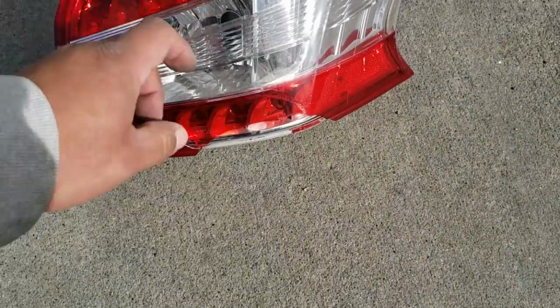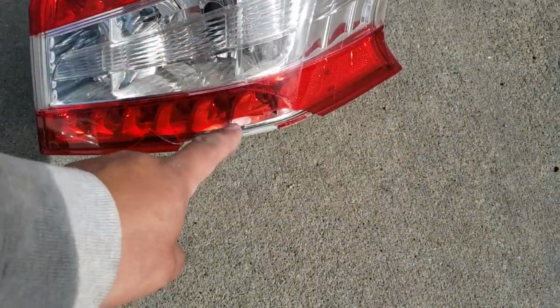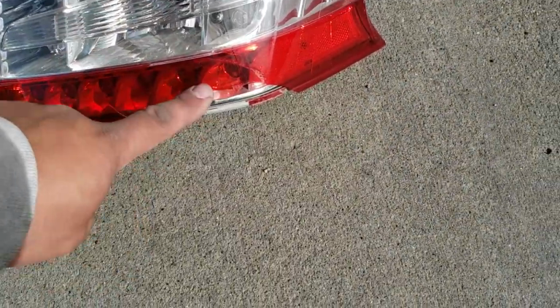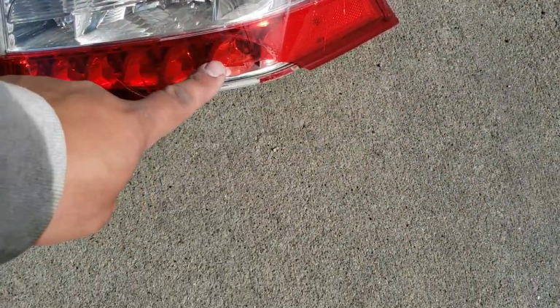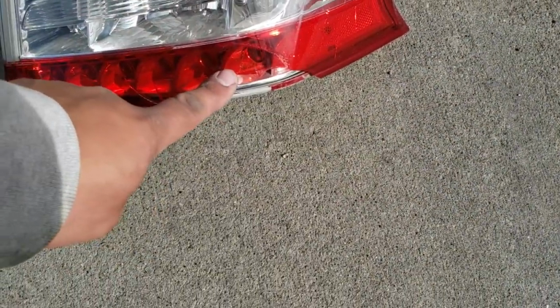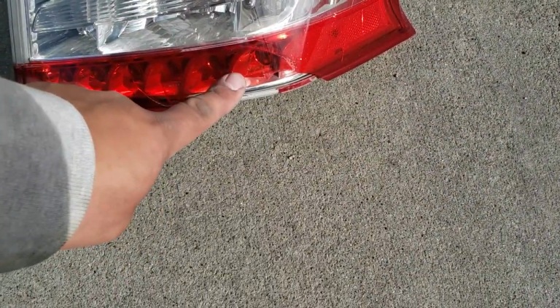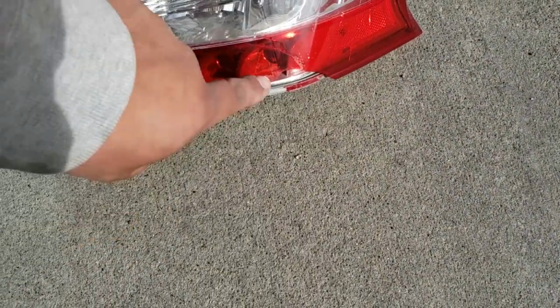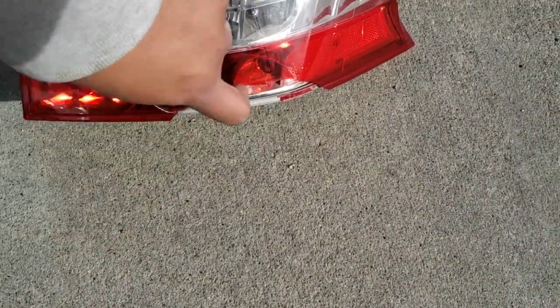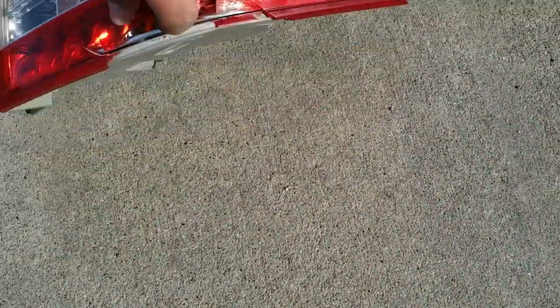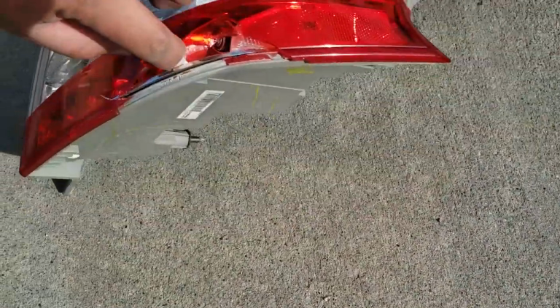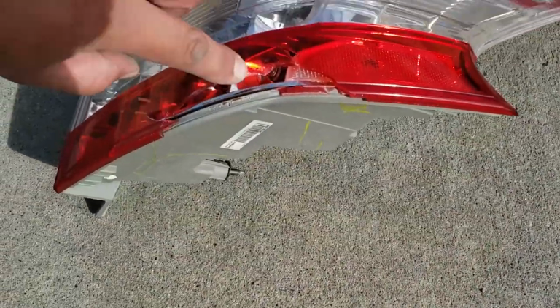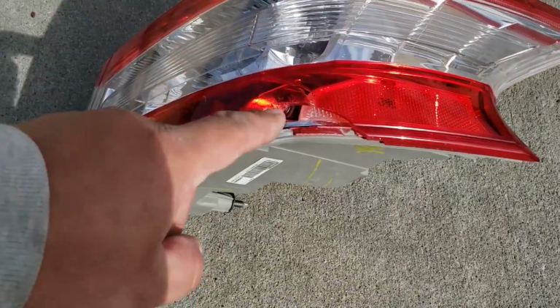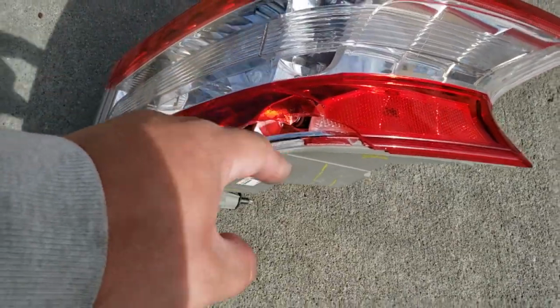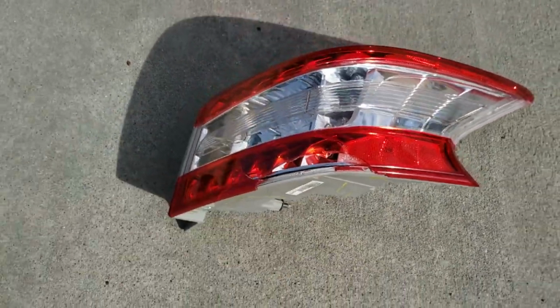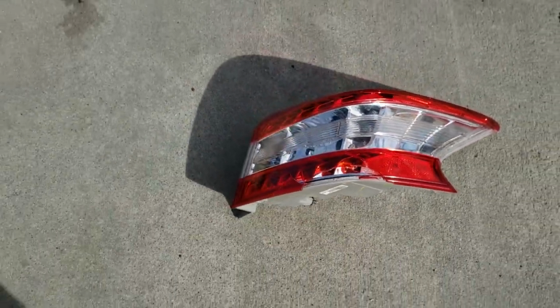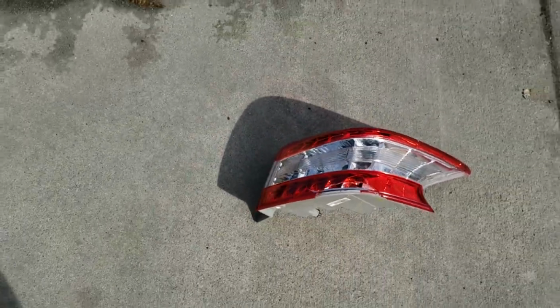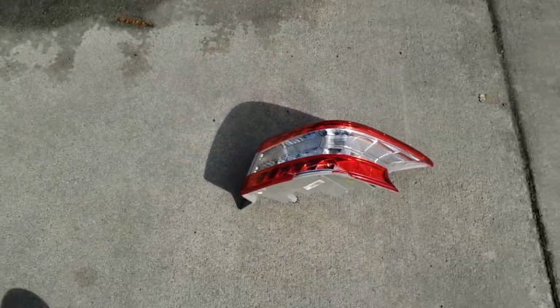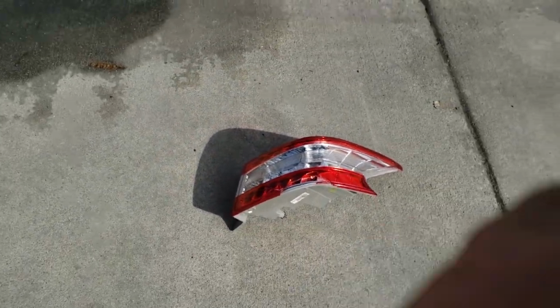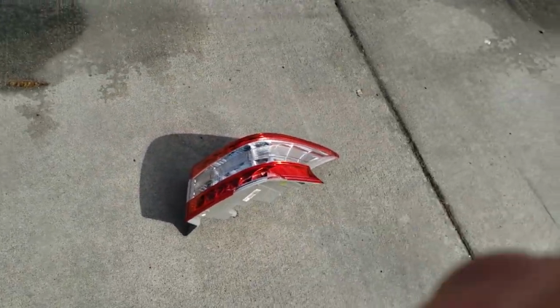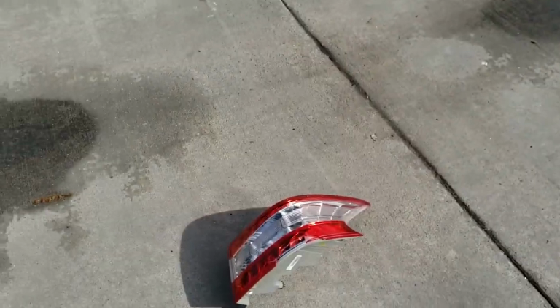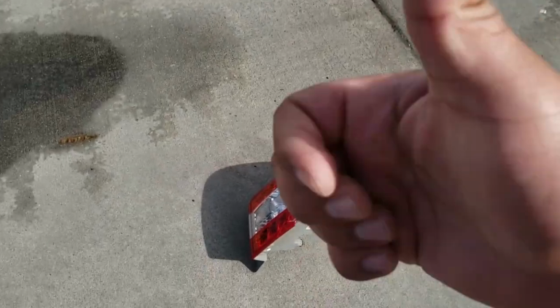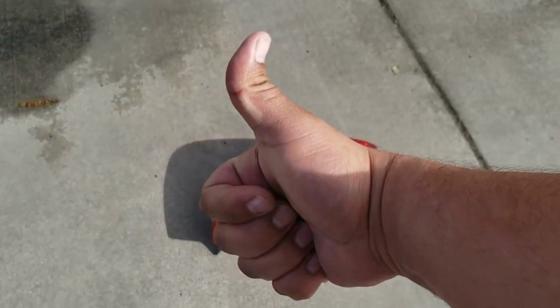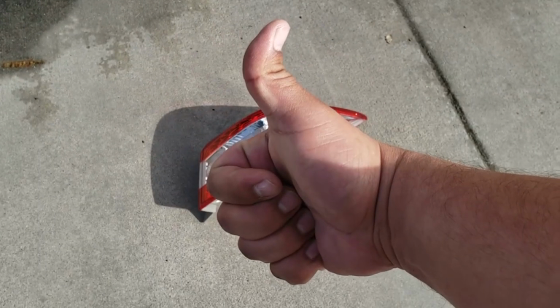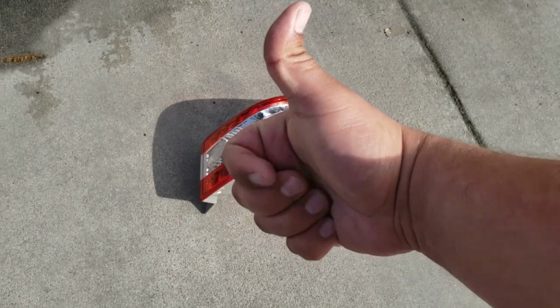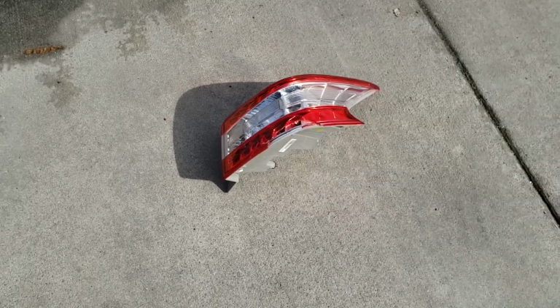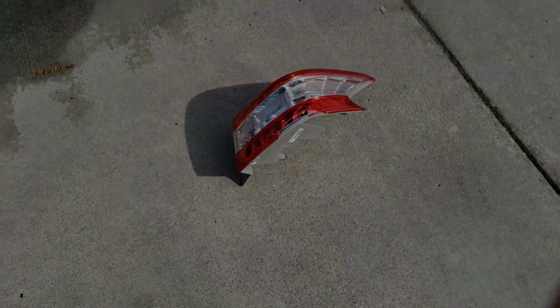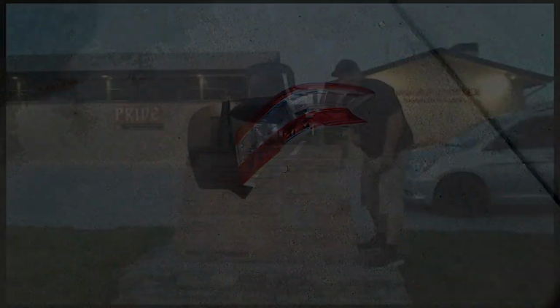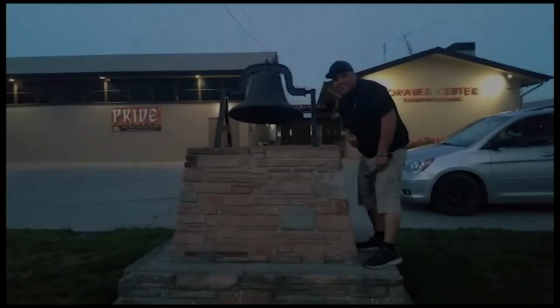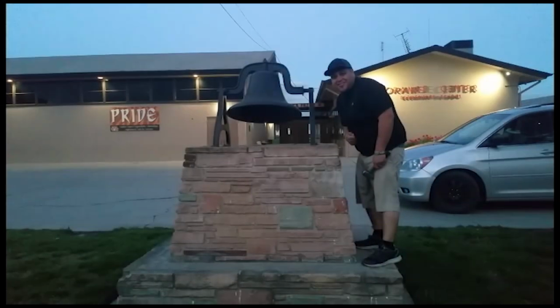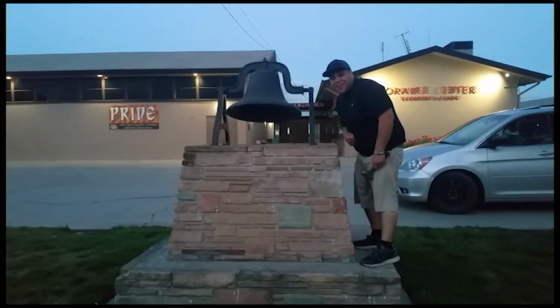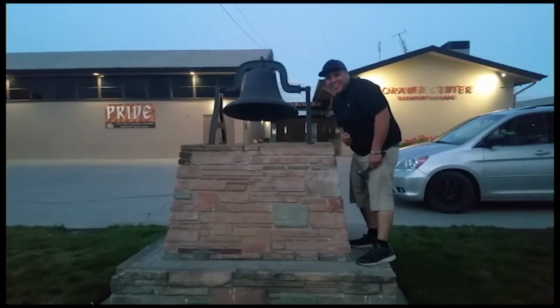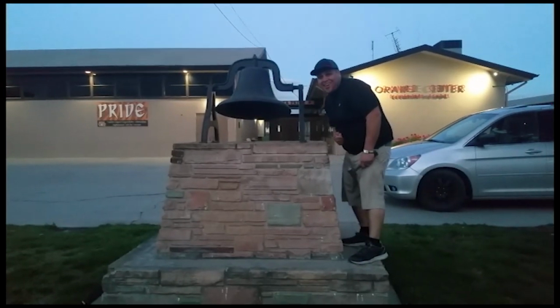The reason I'm changing it is because it's all broken, as you can see right here — no bueno. Thank you for watching, please like and subscribe, and don't forget to hit that bell.